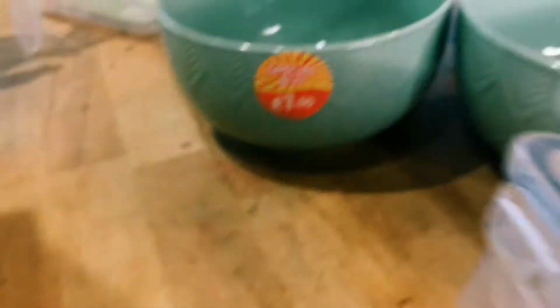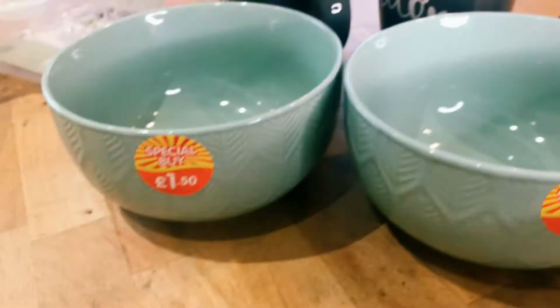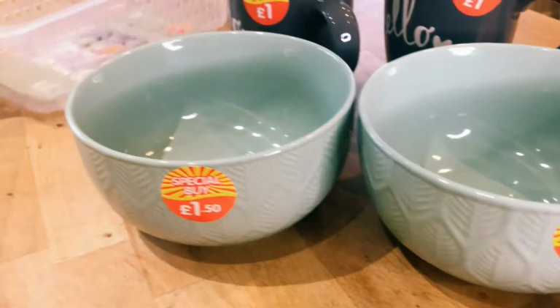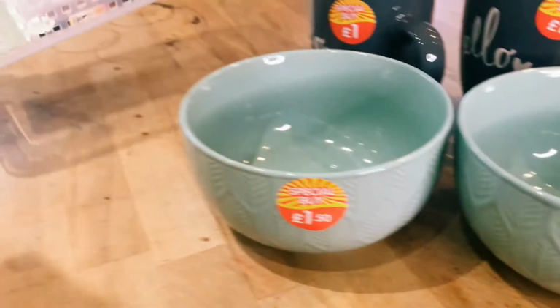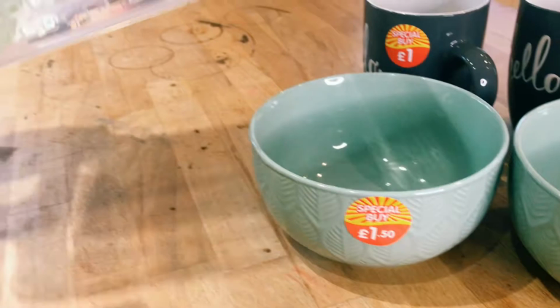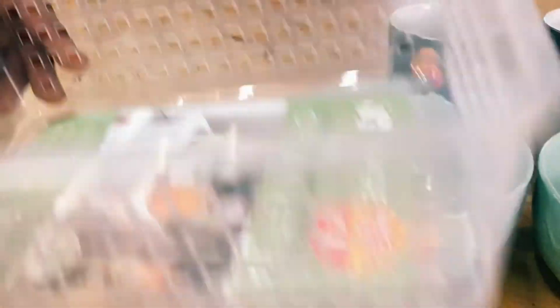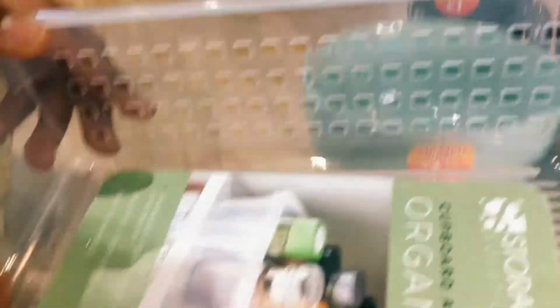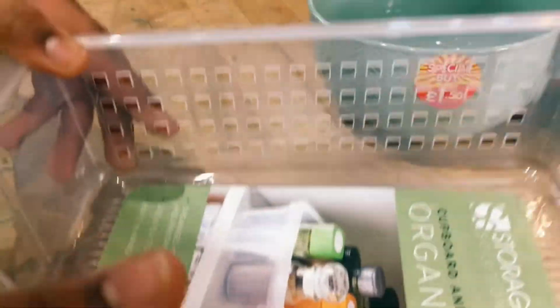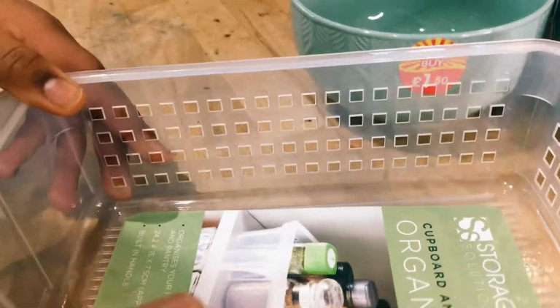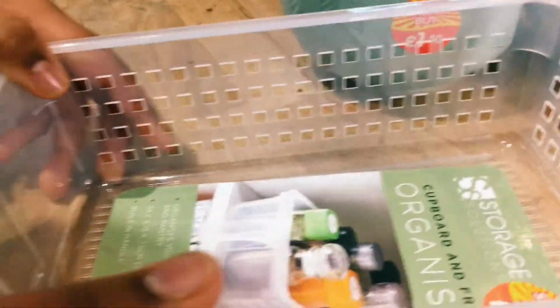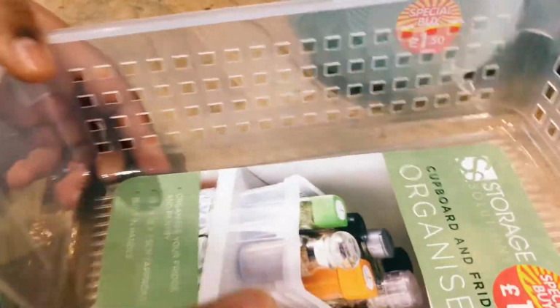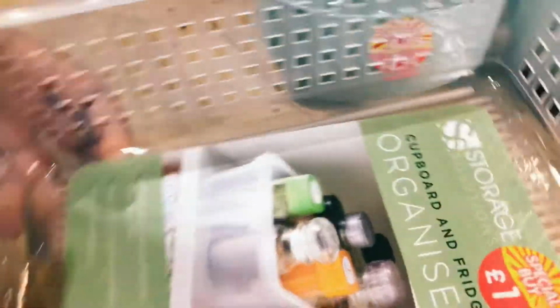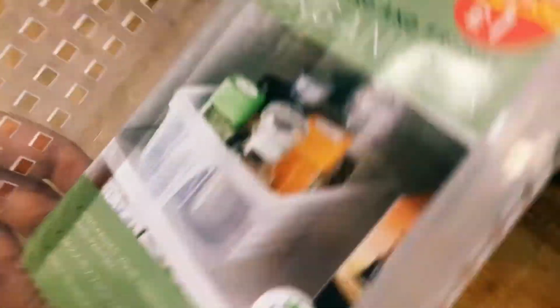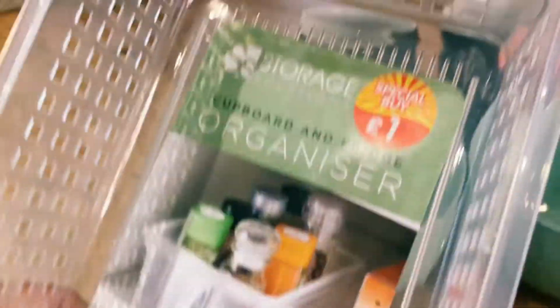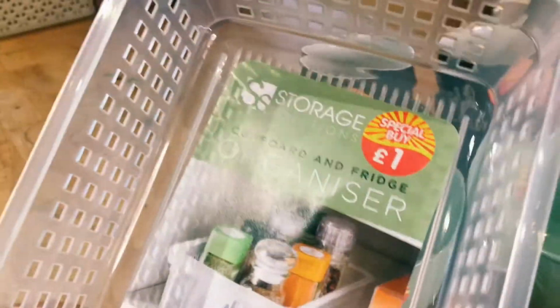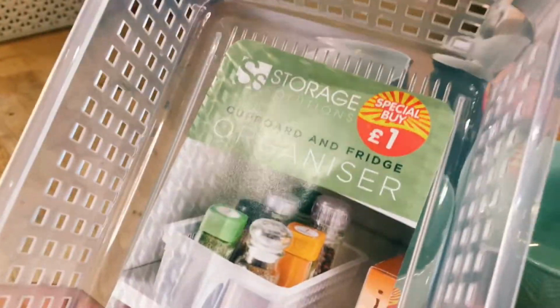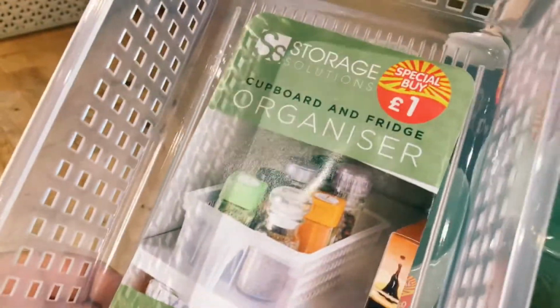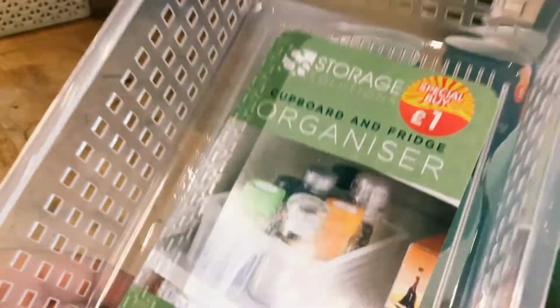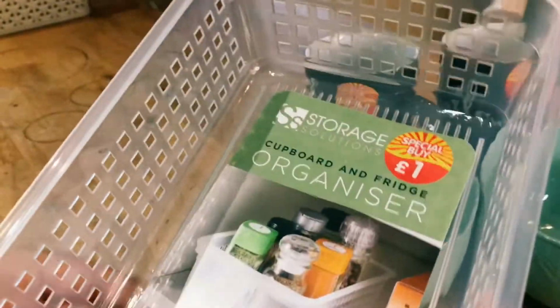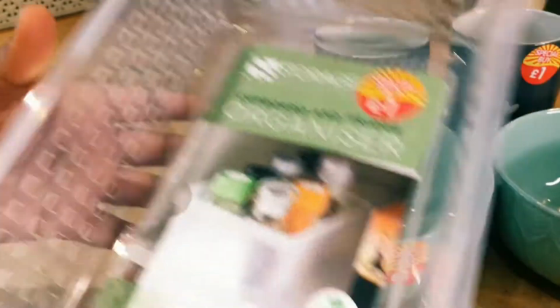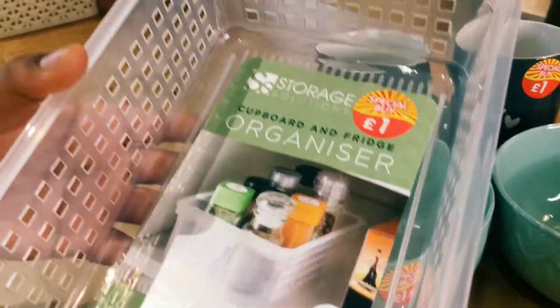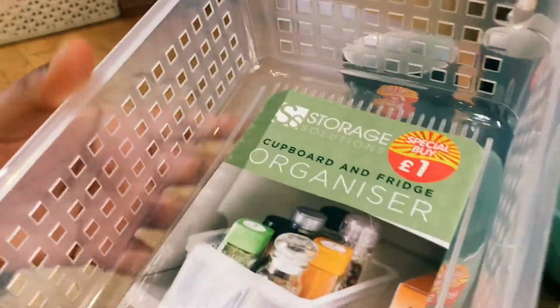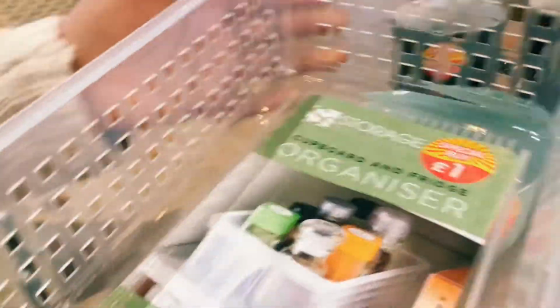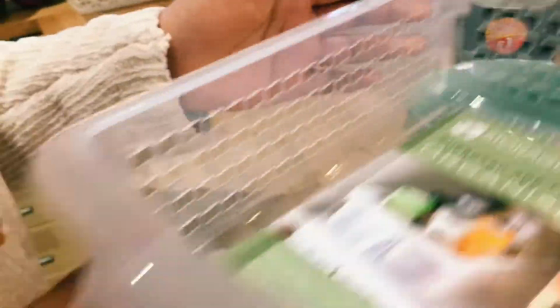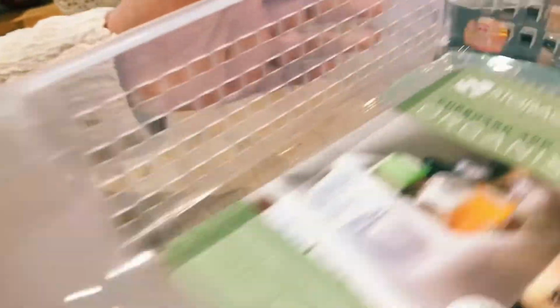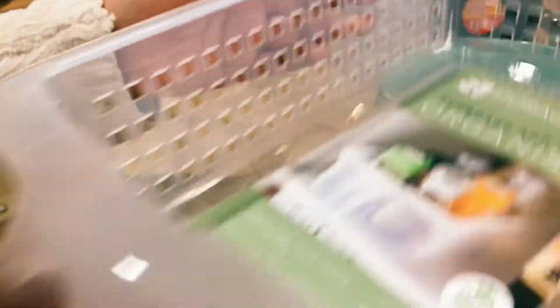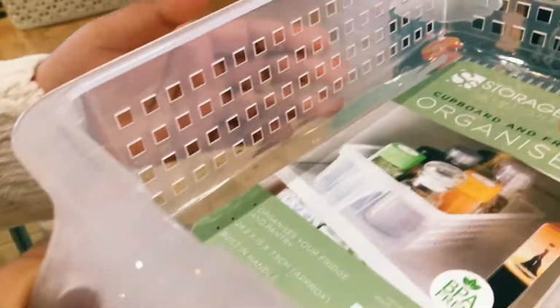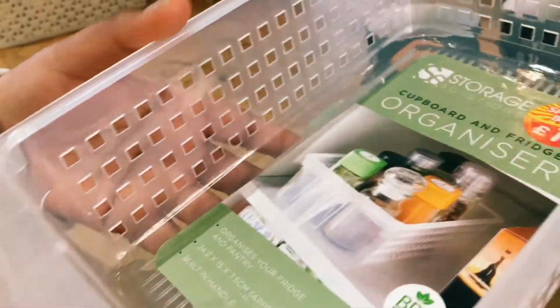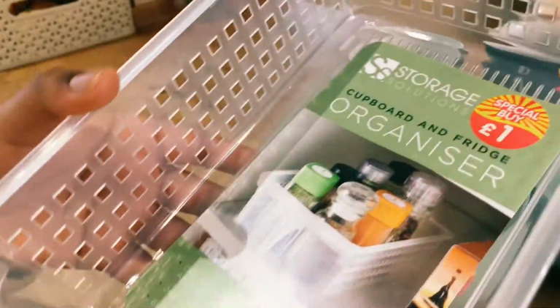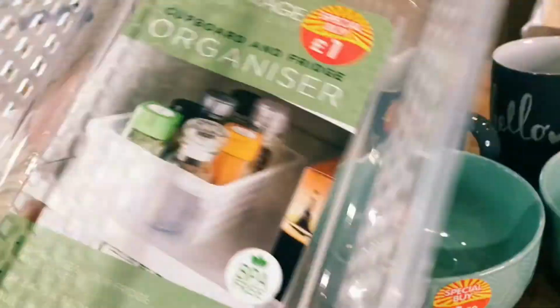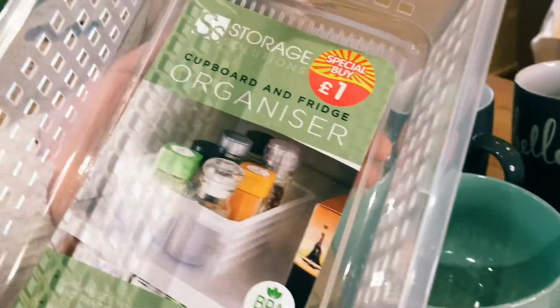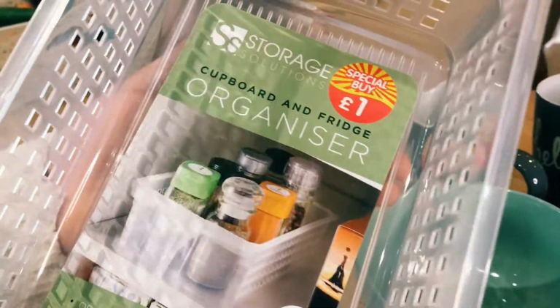Moving on to our next thing, we have our cupboard and fridge organiser, which has a nice handle on it so we can take it out of the fridge and put it out like a shelf. This is £1 as well.